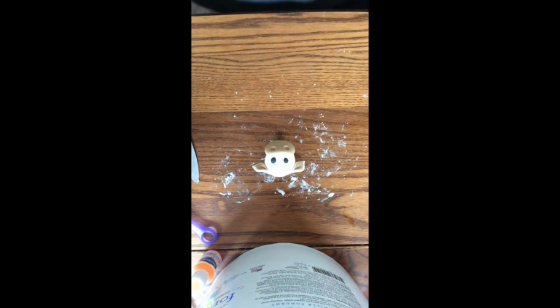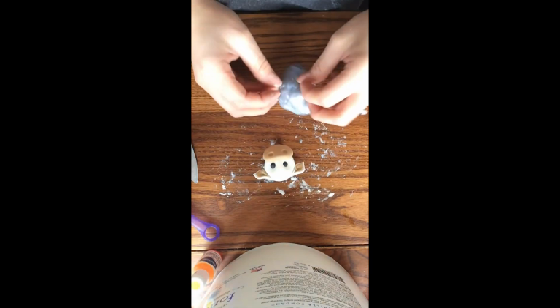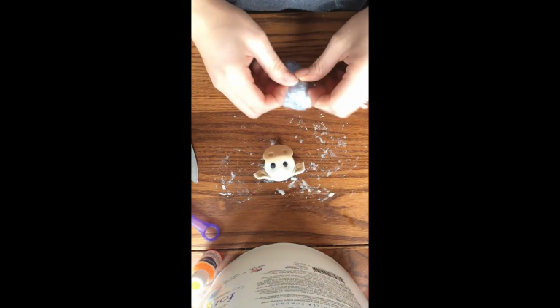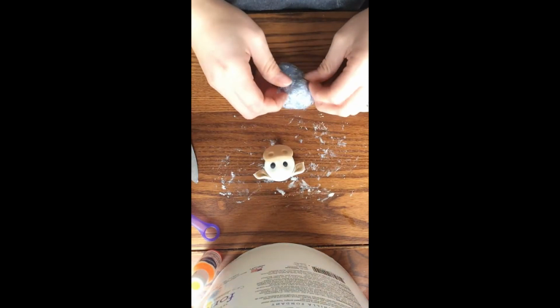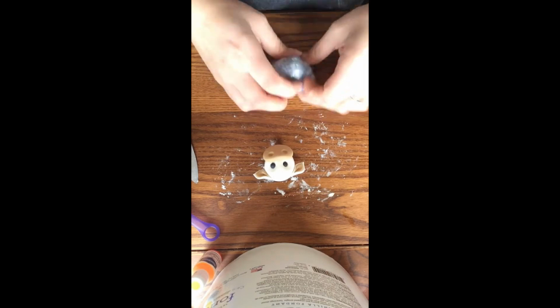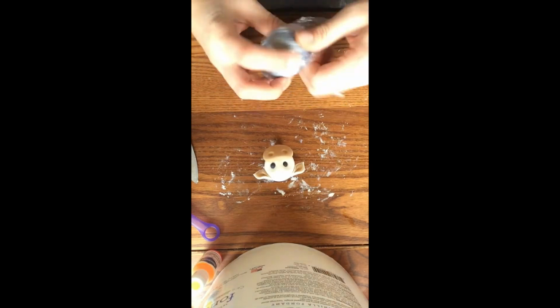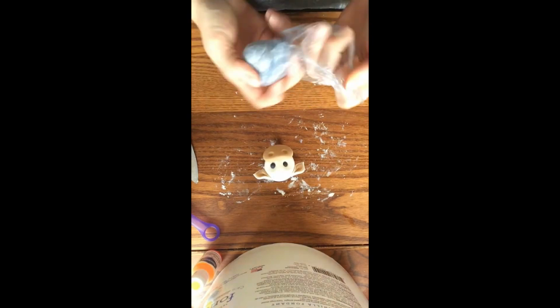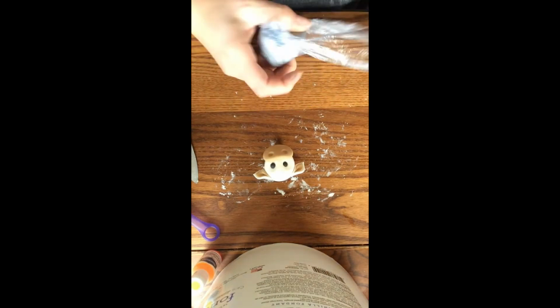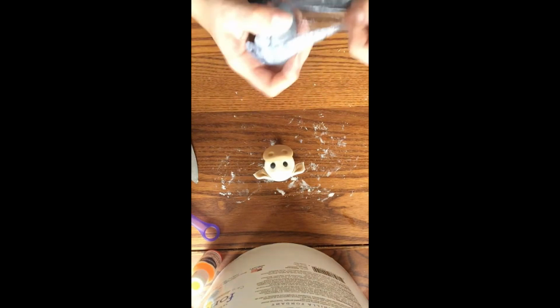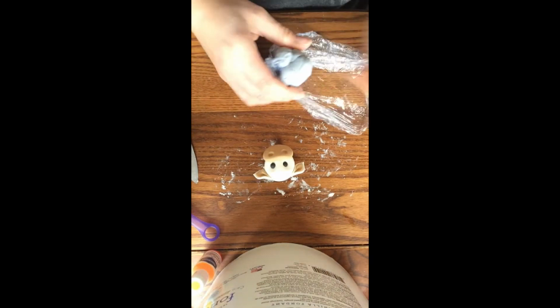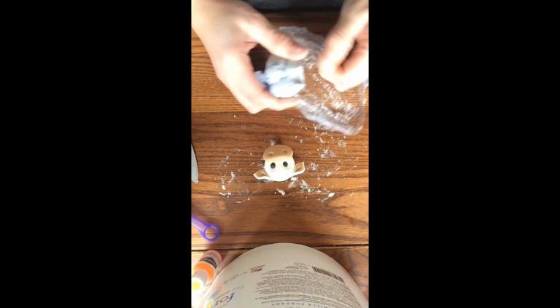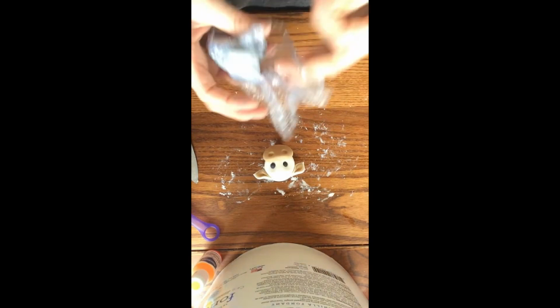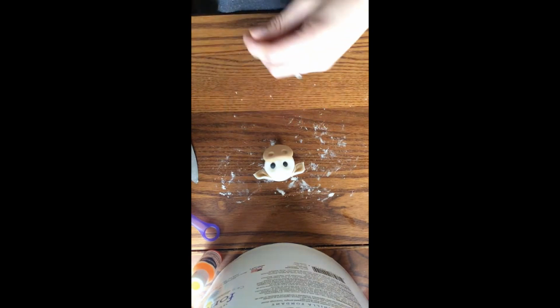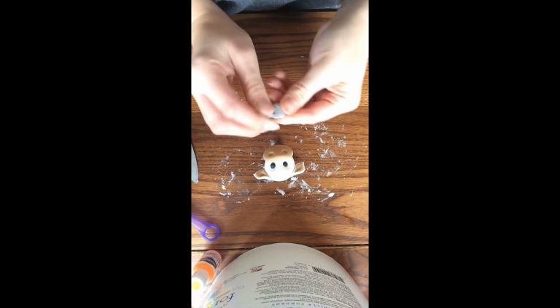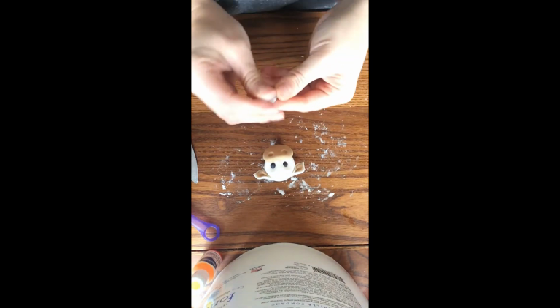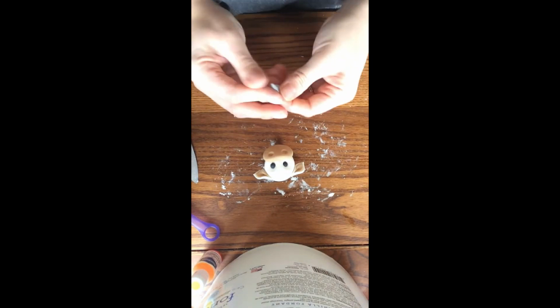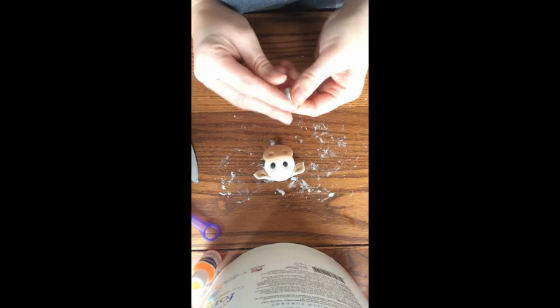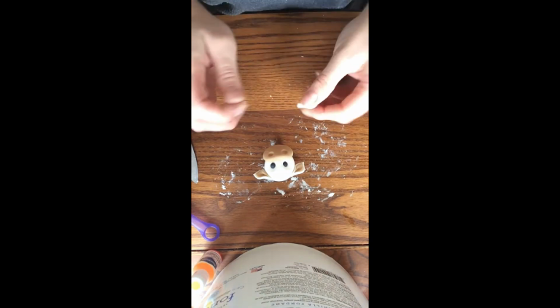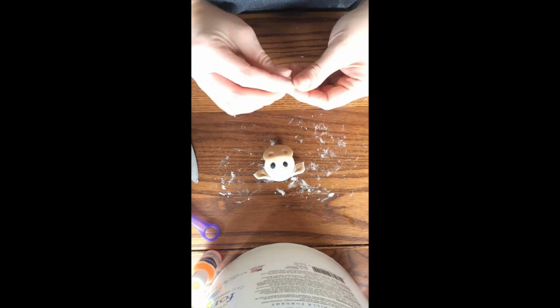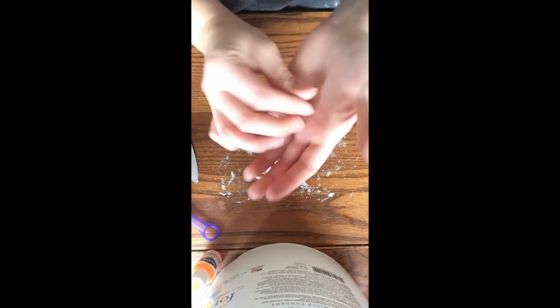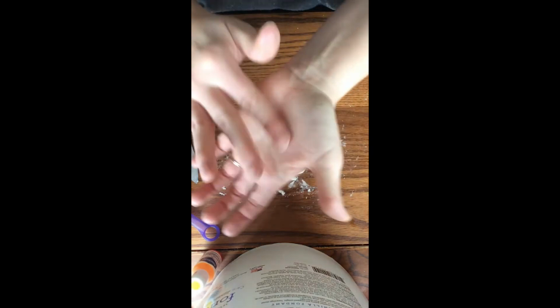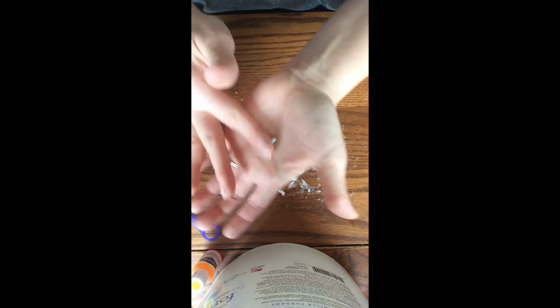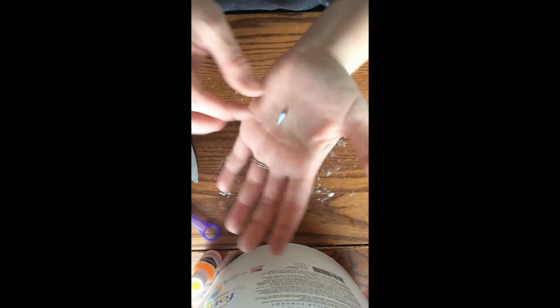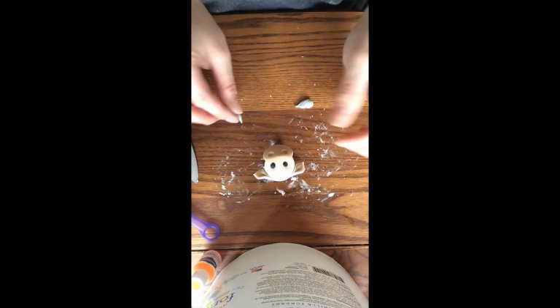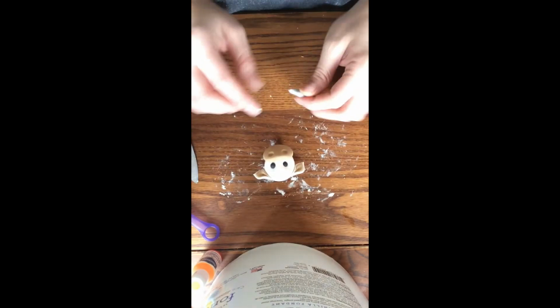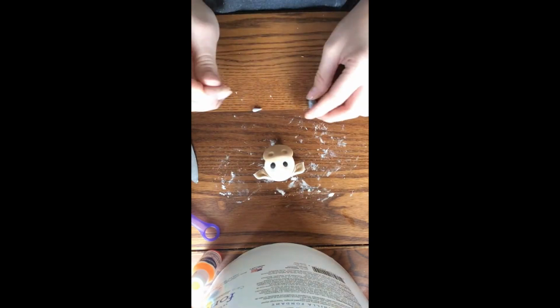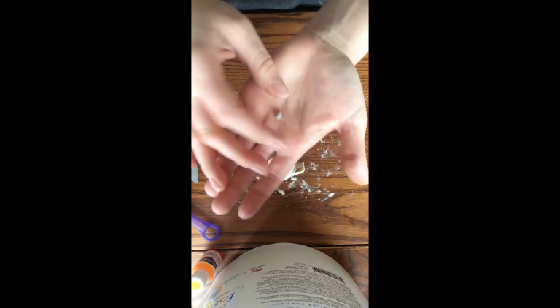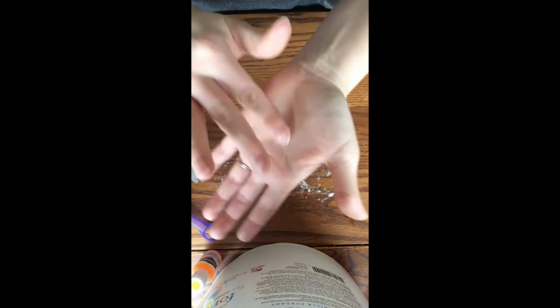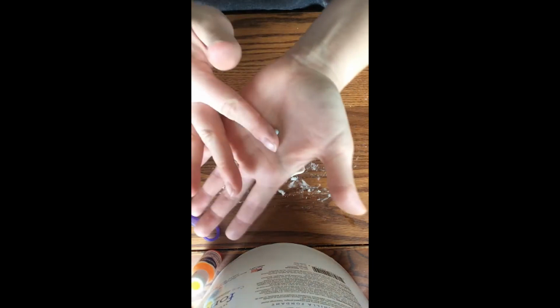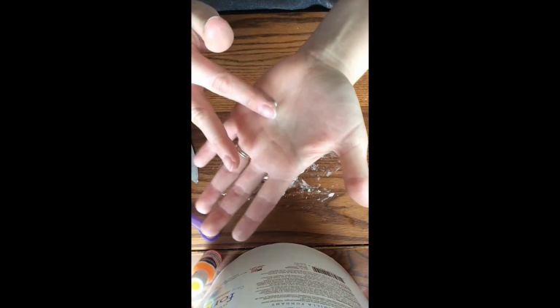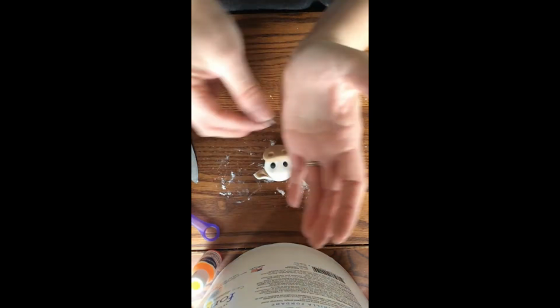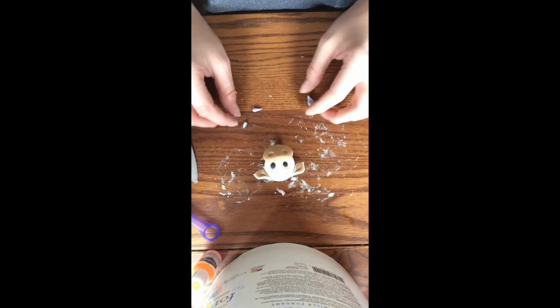Next I'm going to make his horns by rolling out two balls of grey gum paste and forming them into a teardrop shape. Once I'm pleased with the size I'm going to attach them to the top of his head.